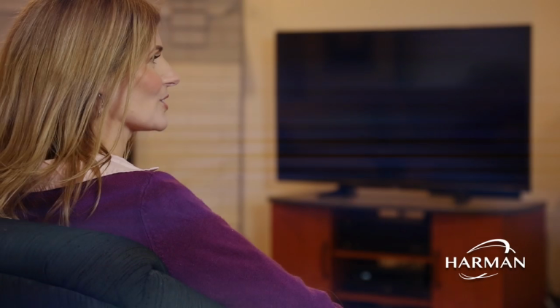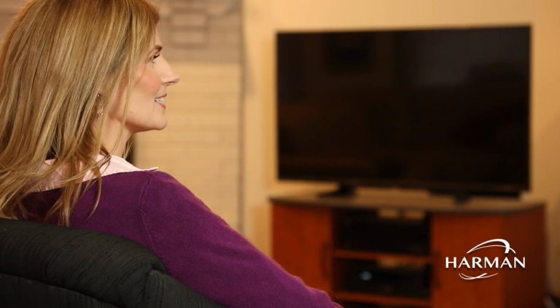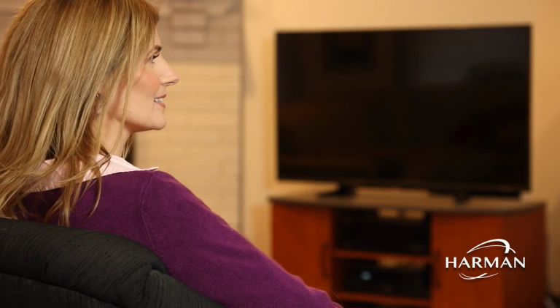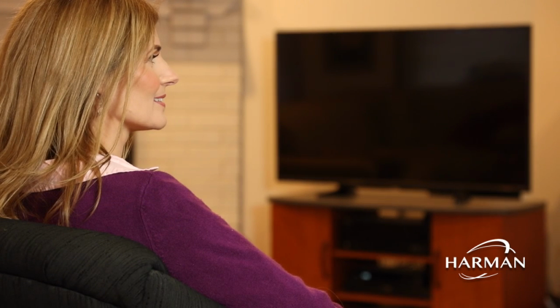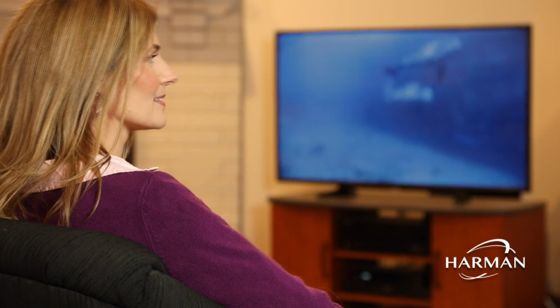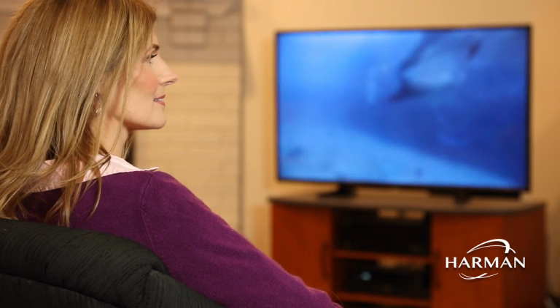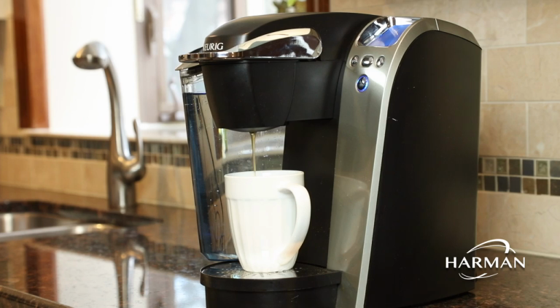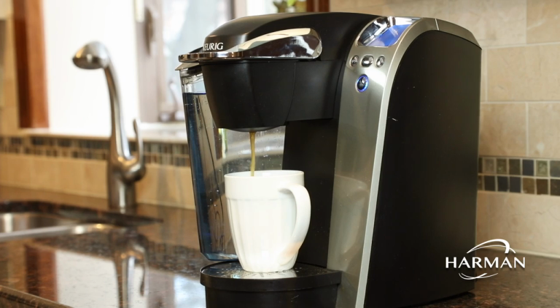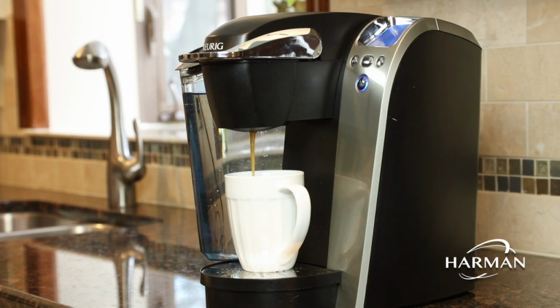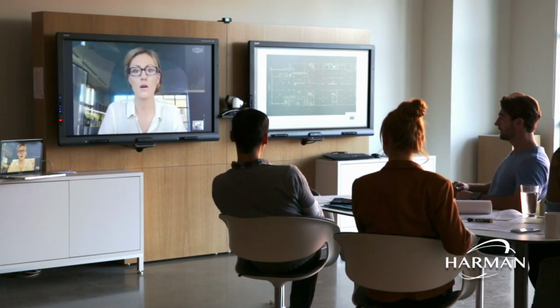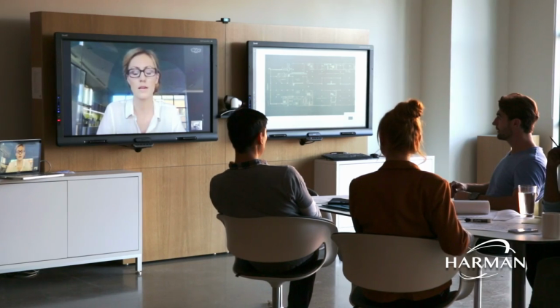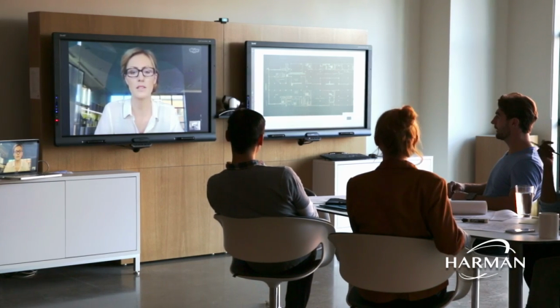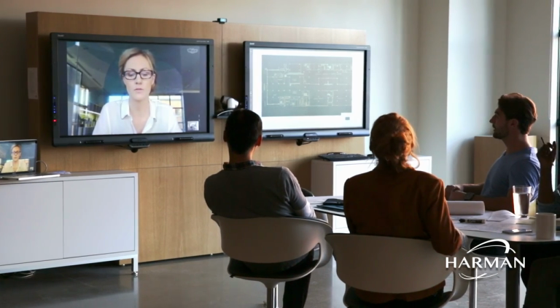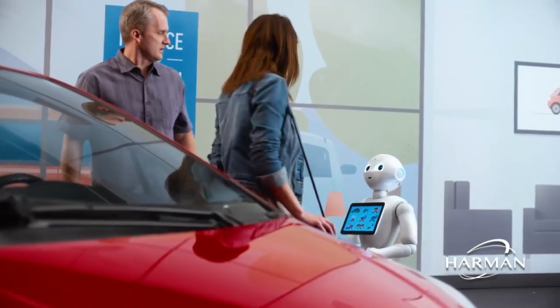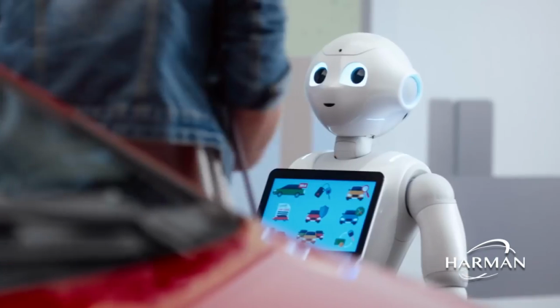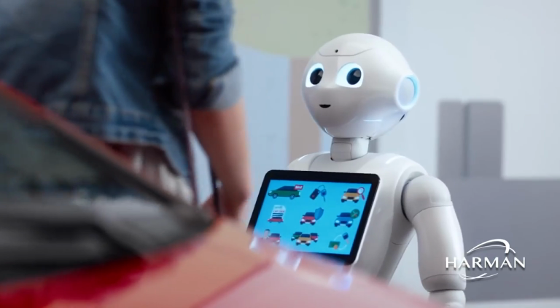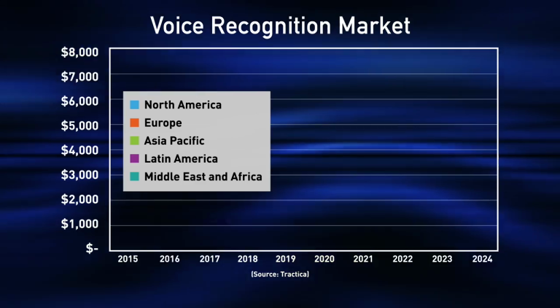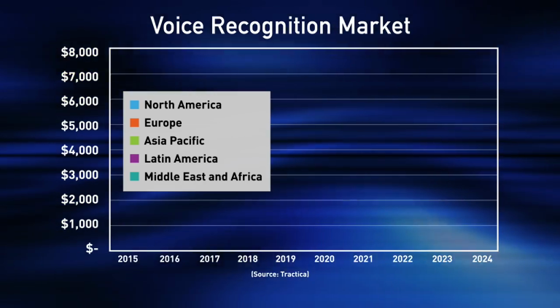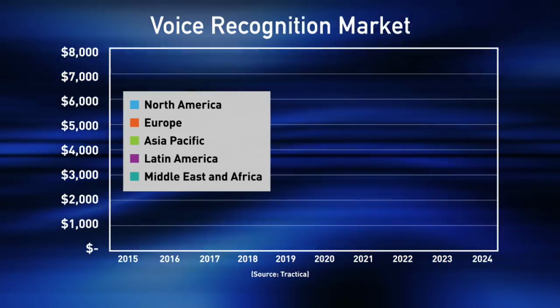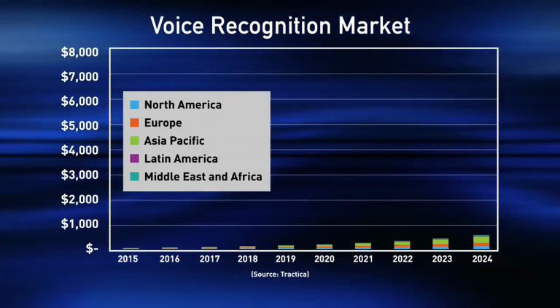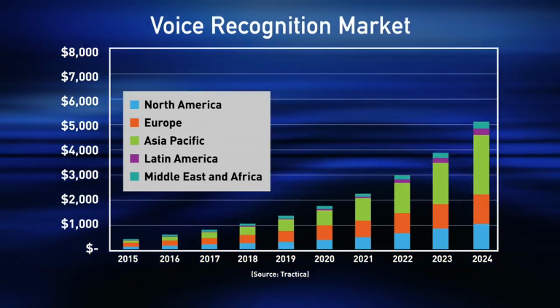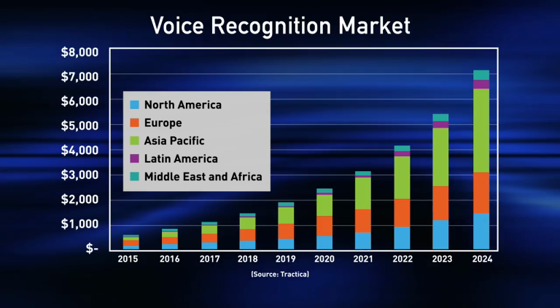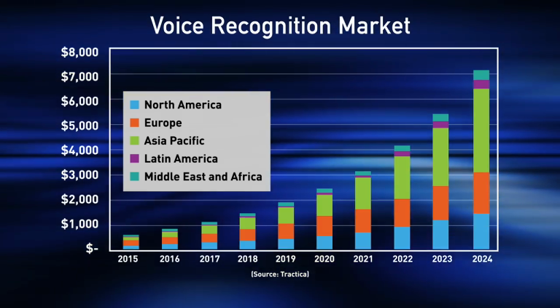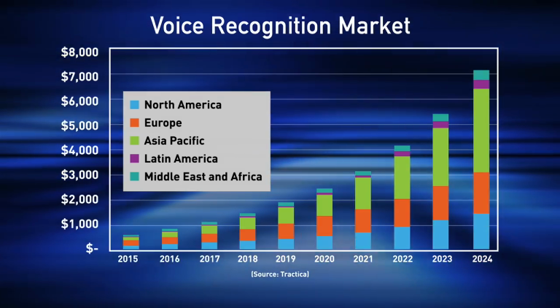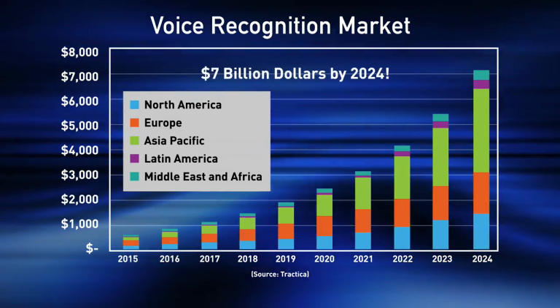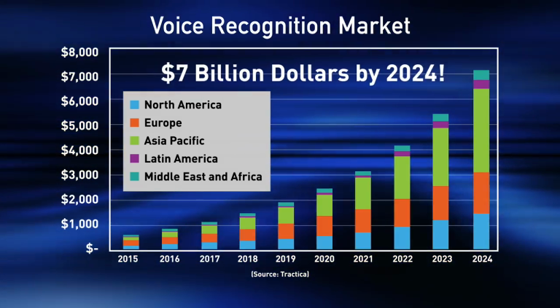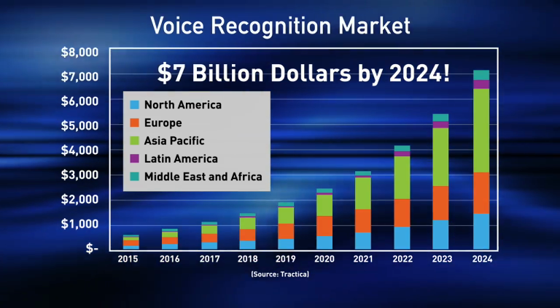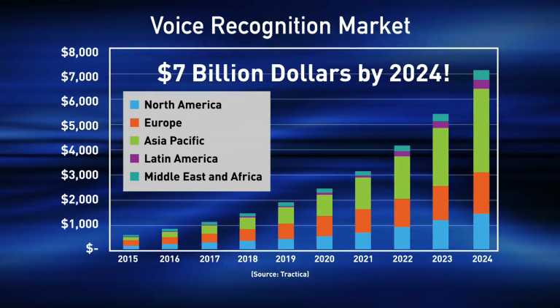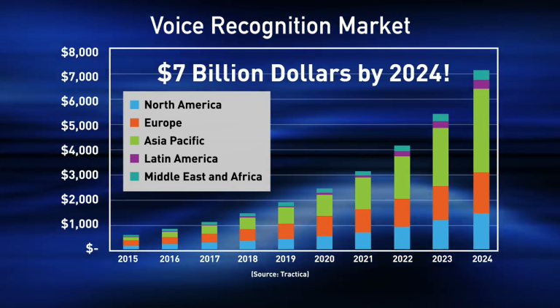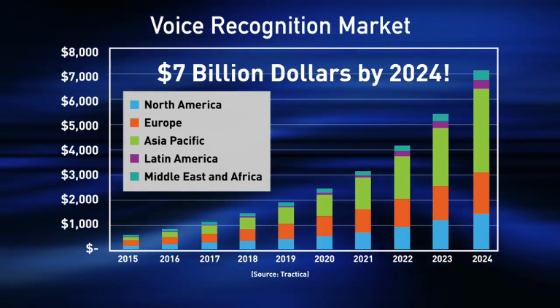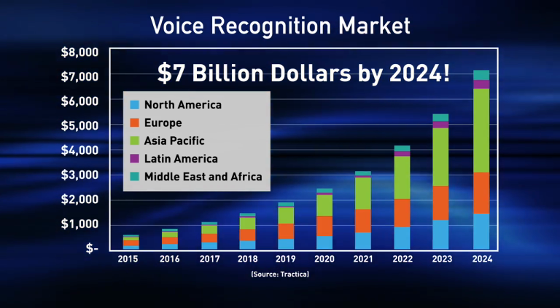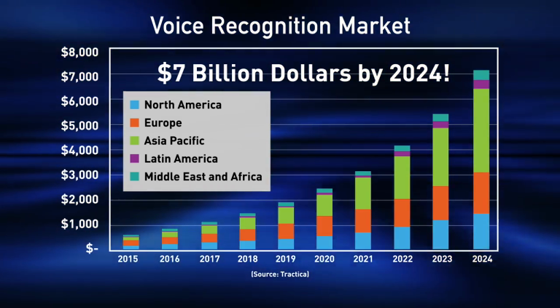Voice recognition applications are rapidly developing in the consumer IoT, enterprise, and robotic segments. The voice recognition market is expected to exceed $7 billion by 2024, making it a very lucrative opportunity.